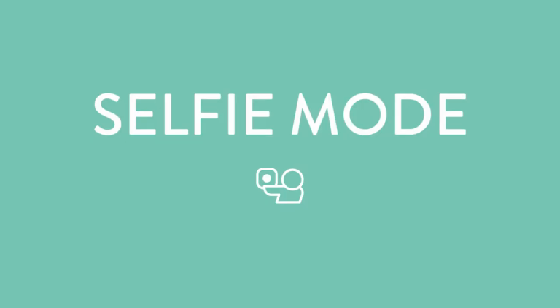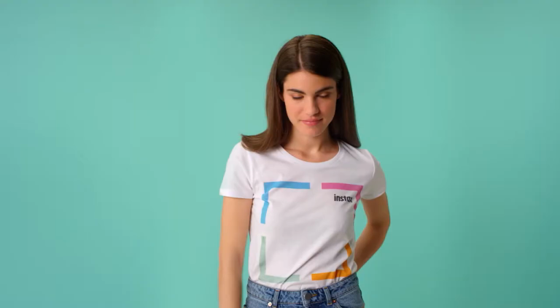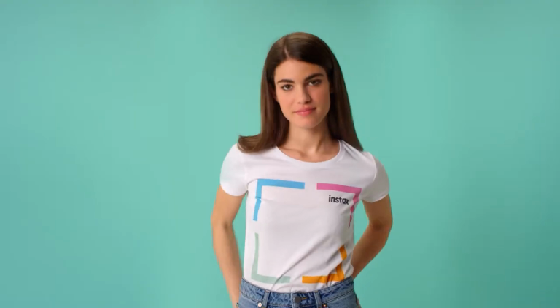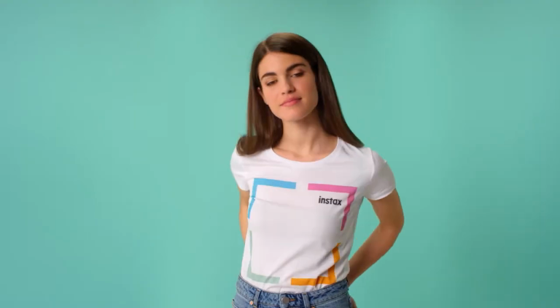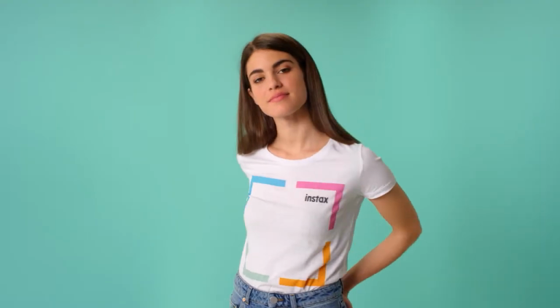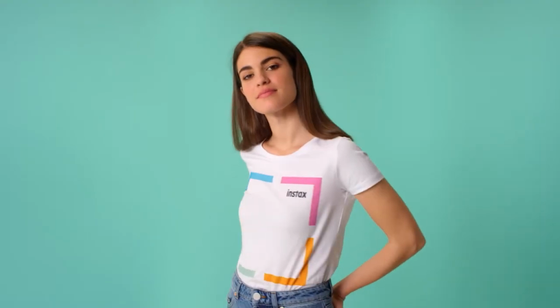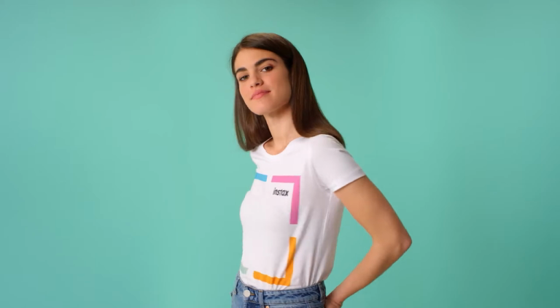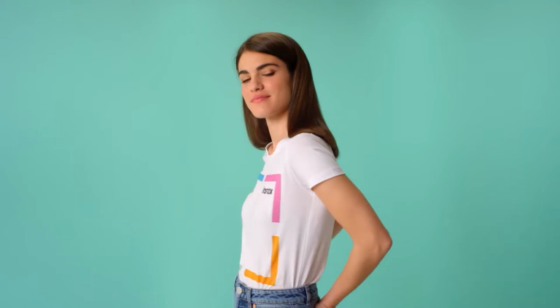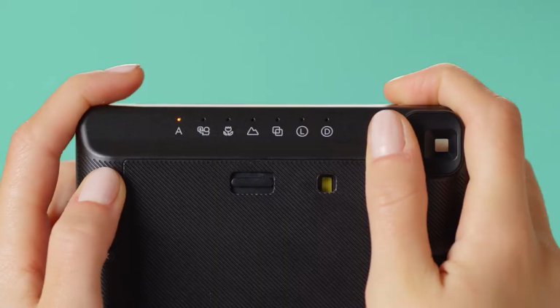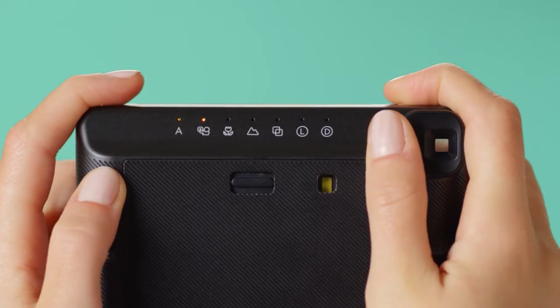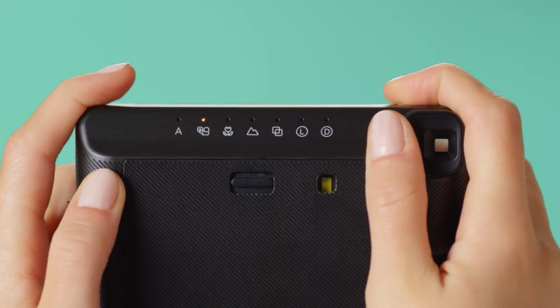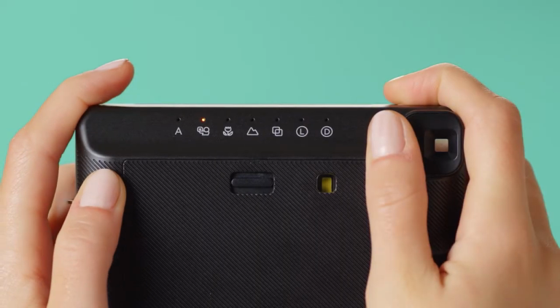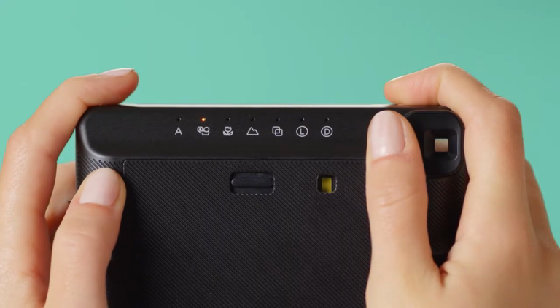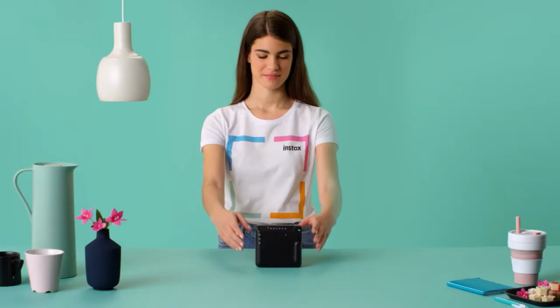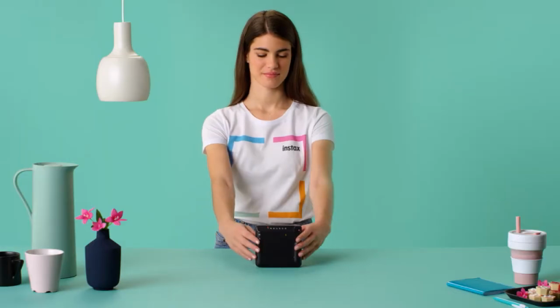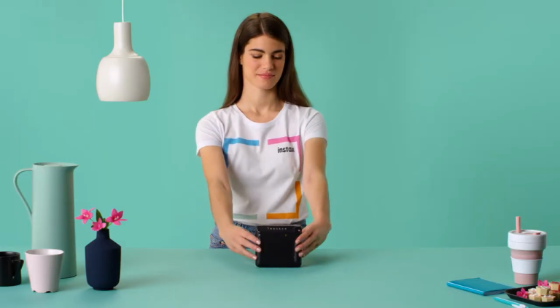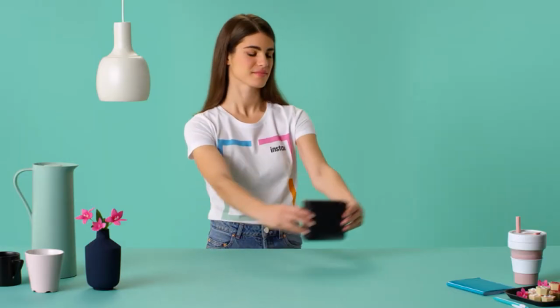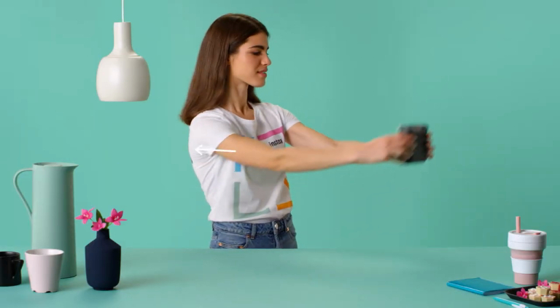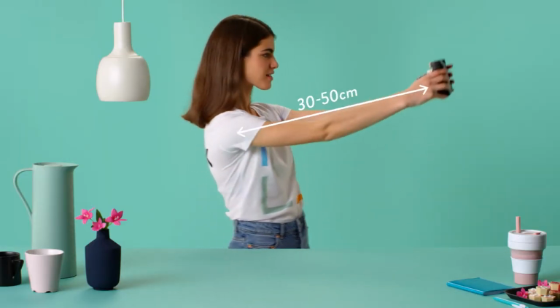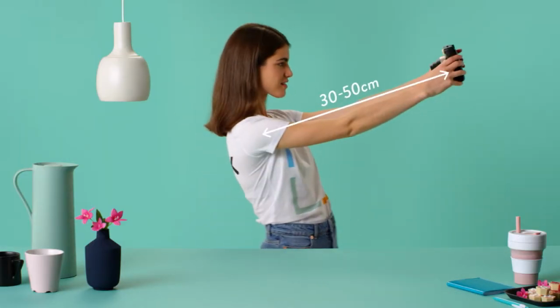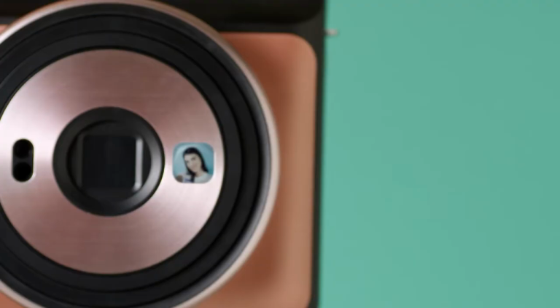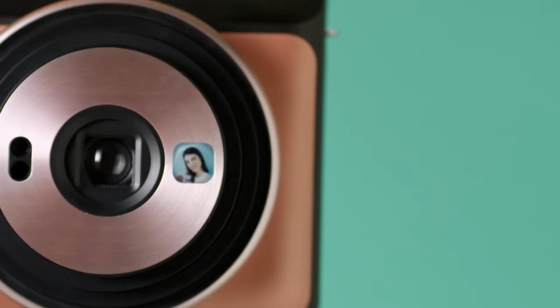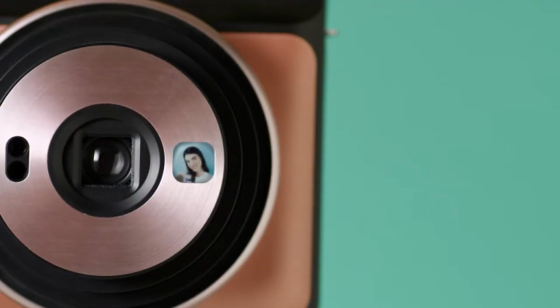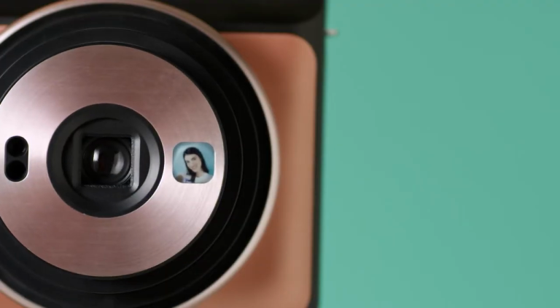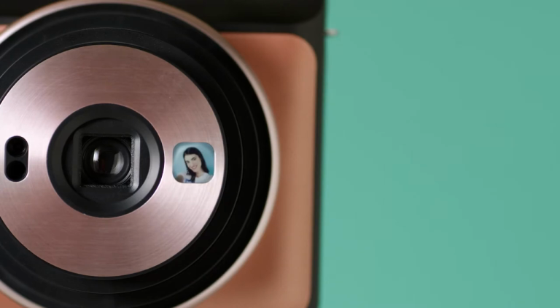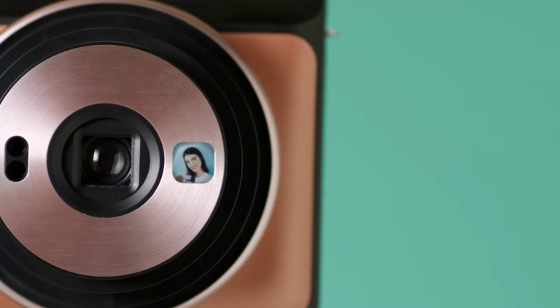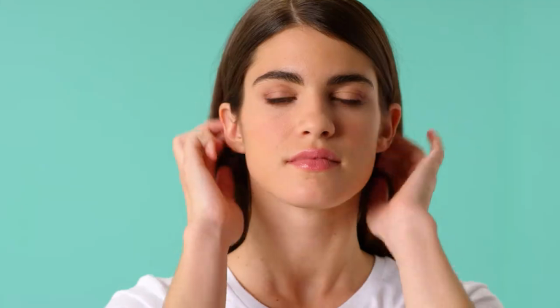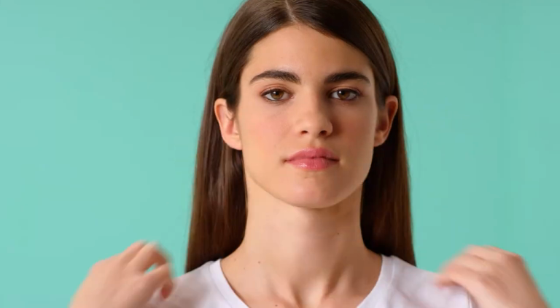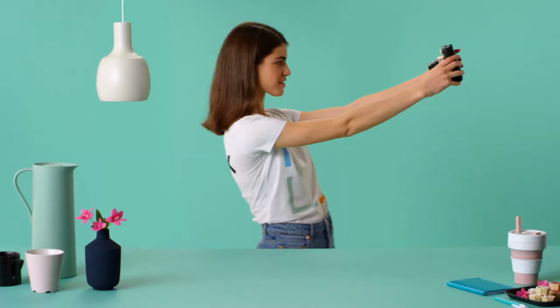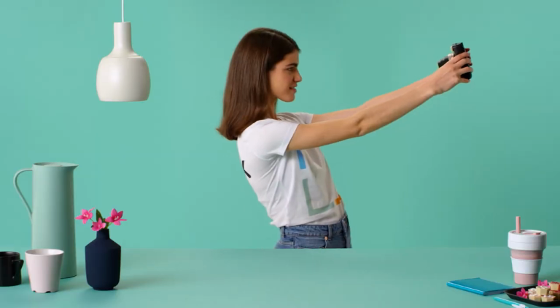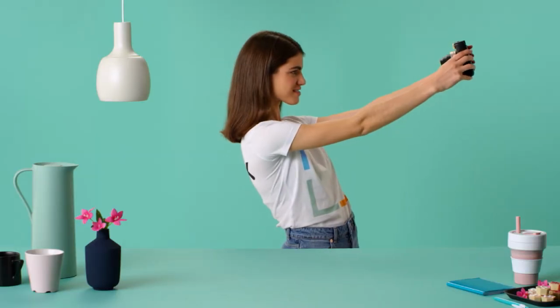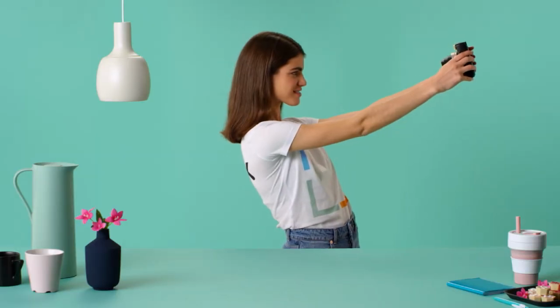We all want flawless selfies. That's what the selfie mode is for. Hold the camera like this, do a last minute check in the selfie mirror and take your snap.